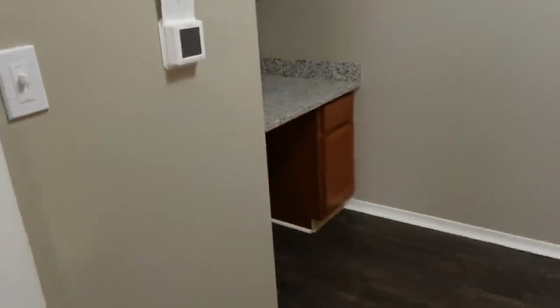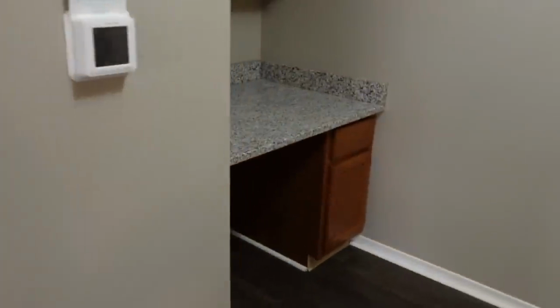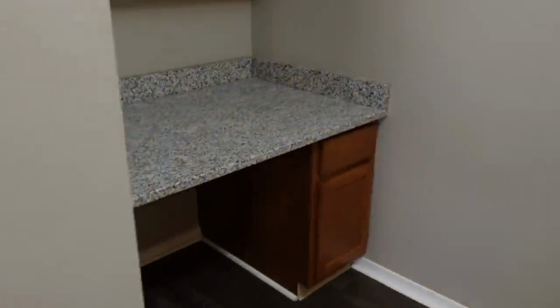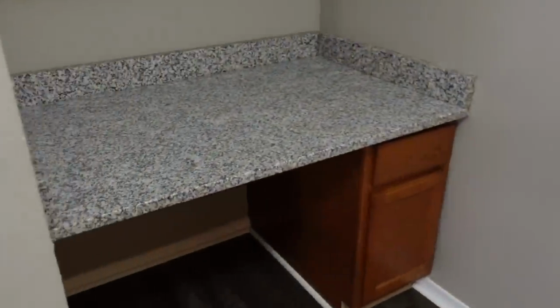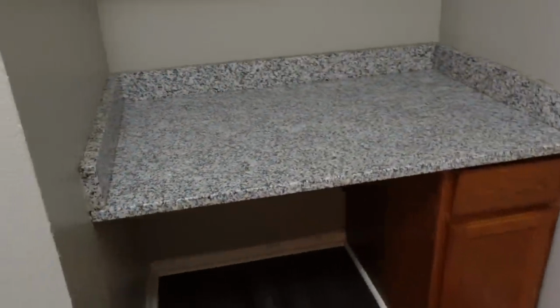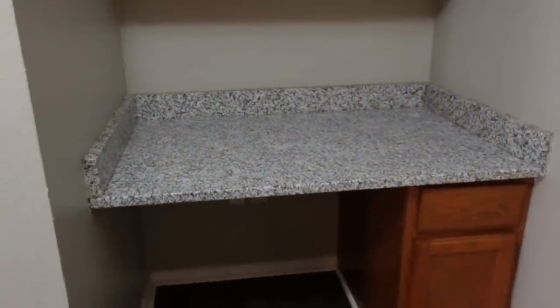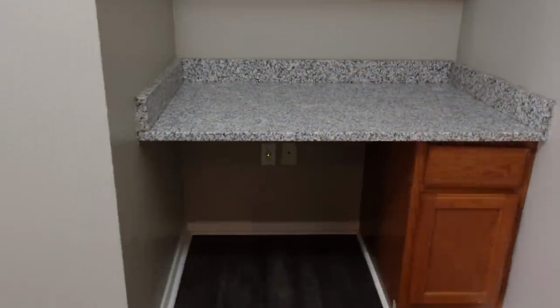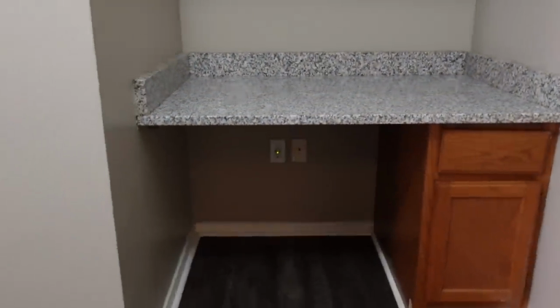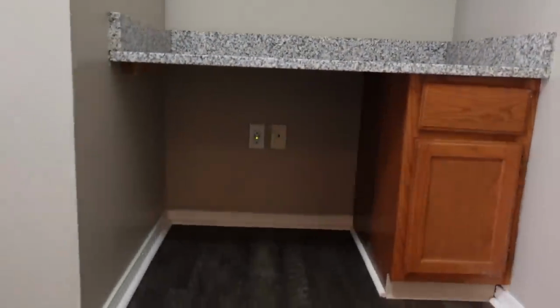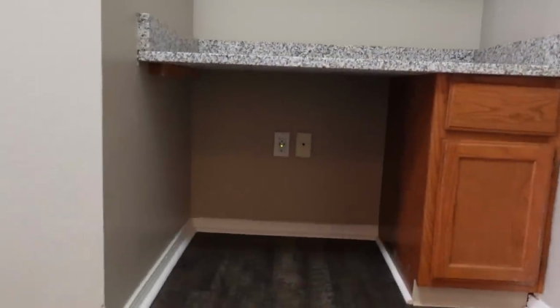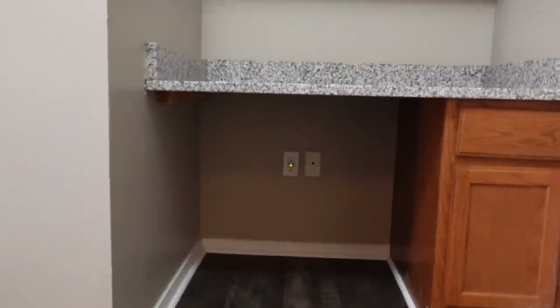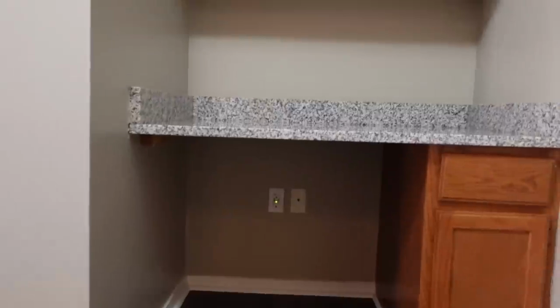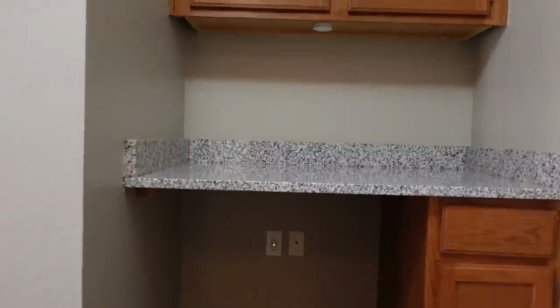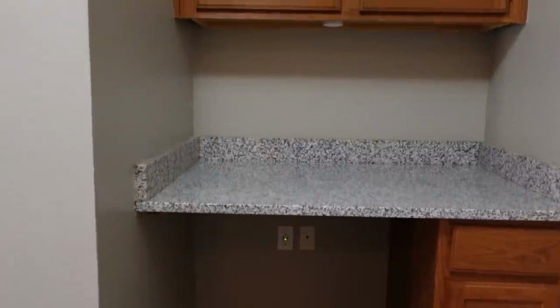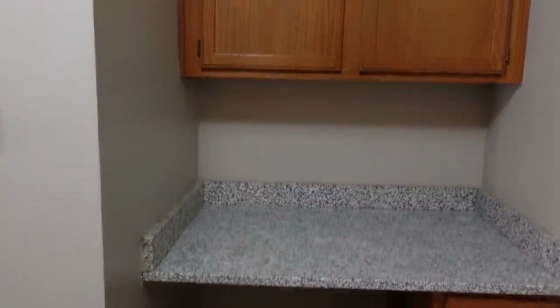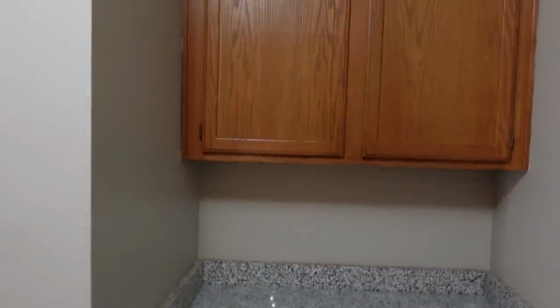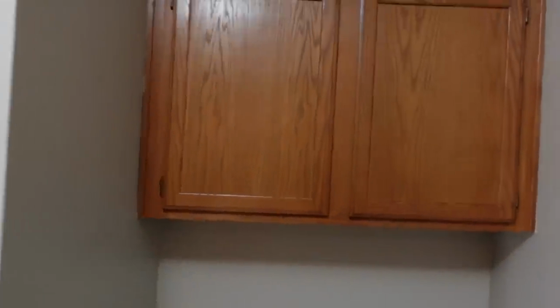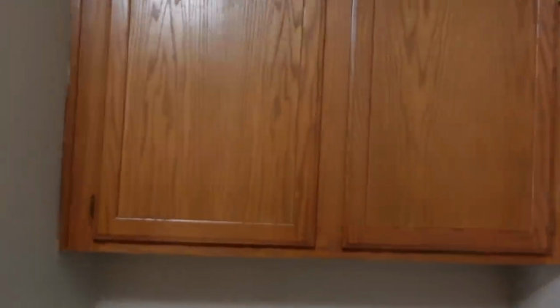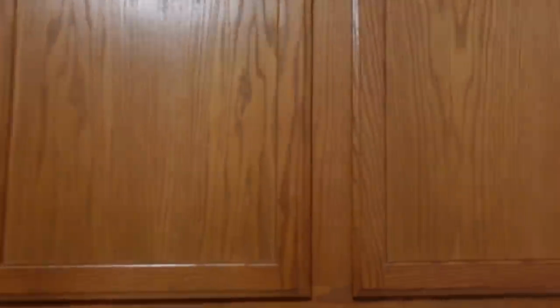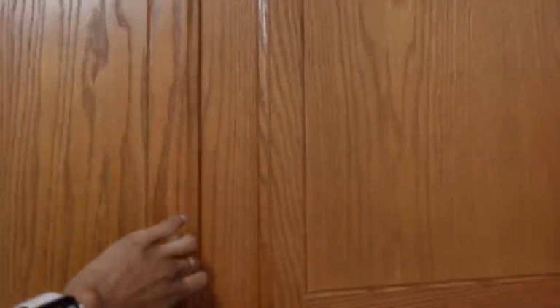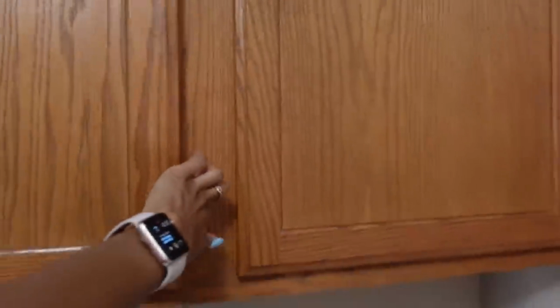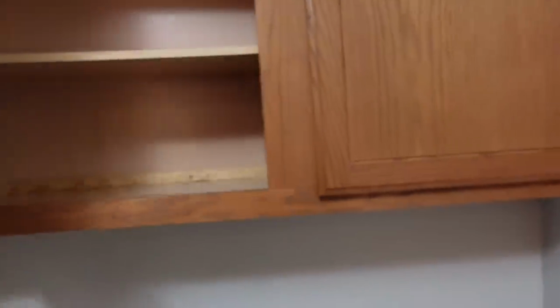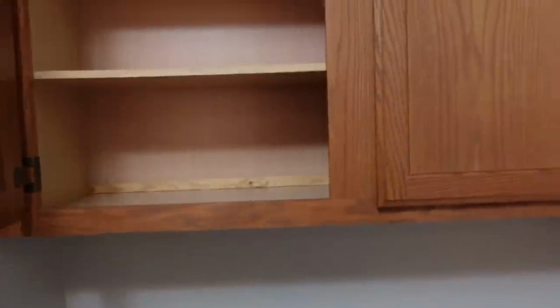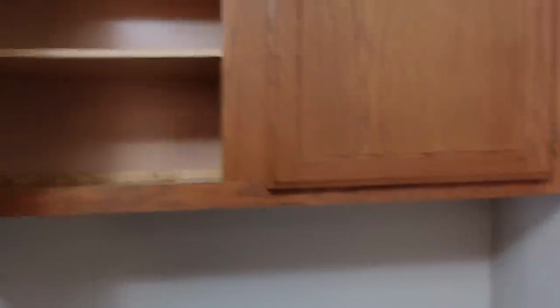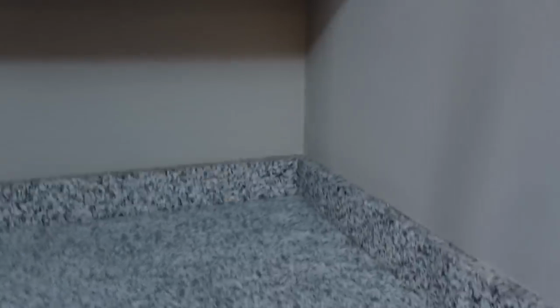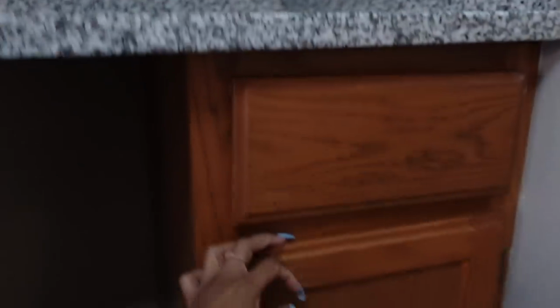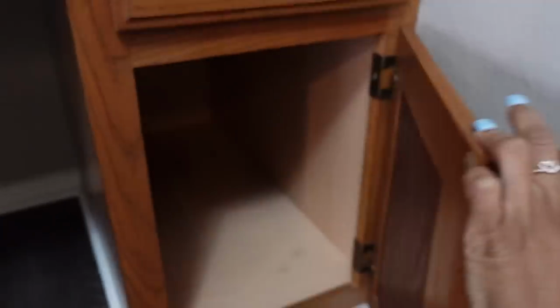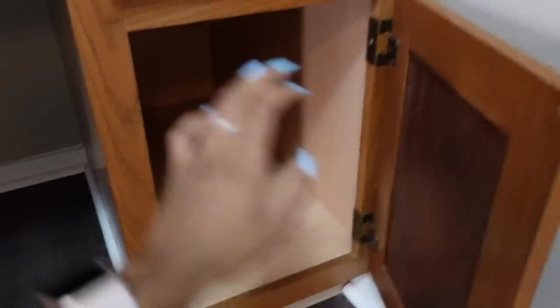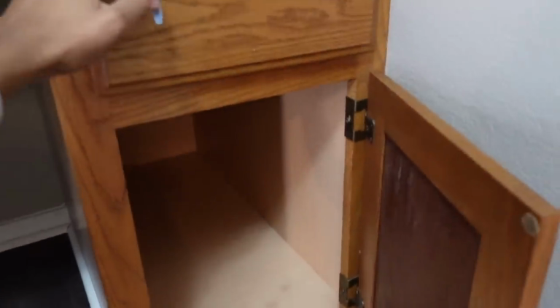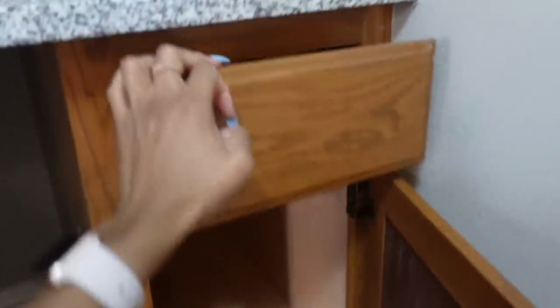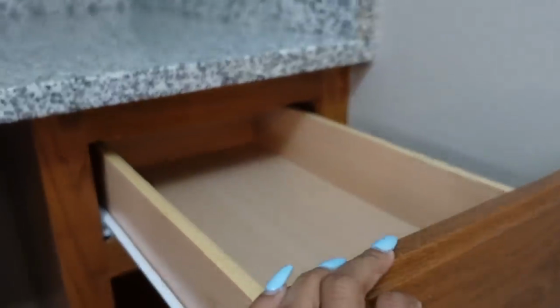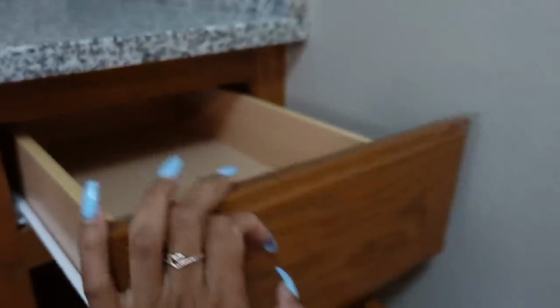Over here is my office area — super cute, granite countertop — and I have storage literally everywhere right here.